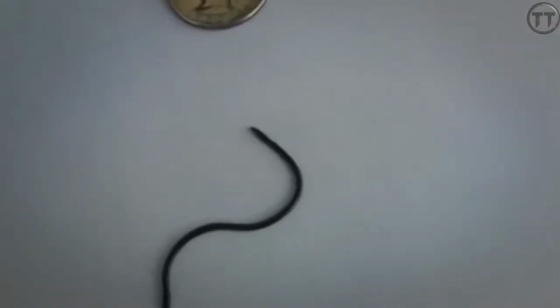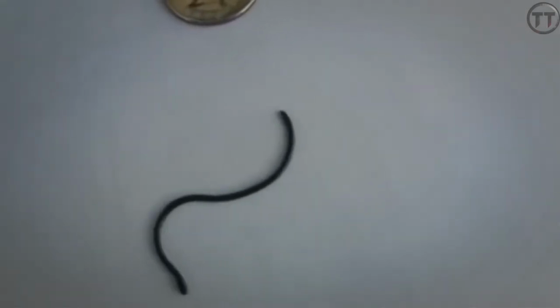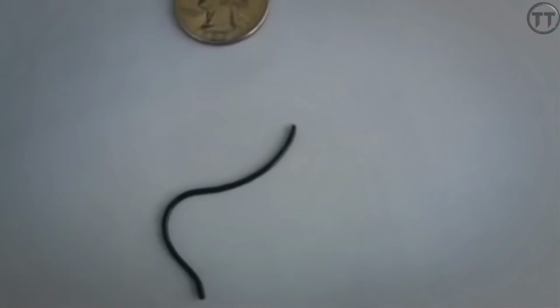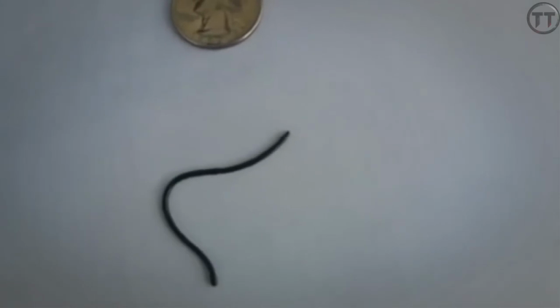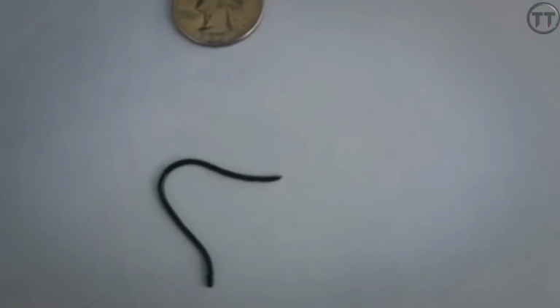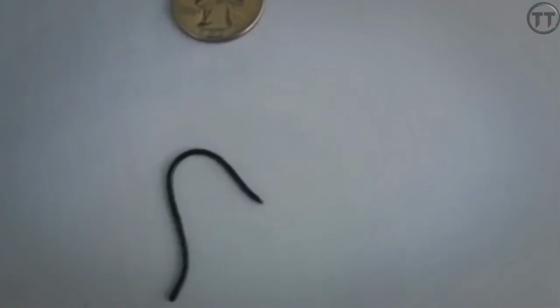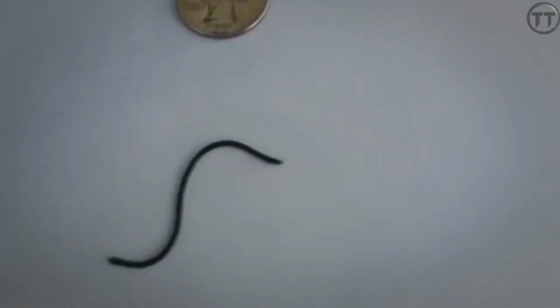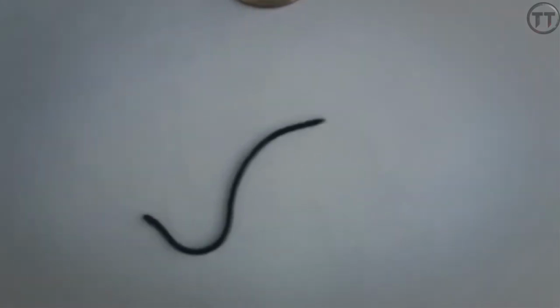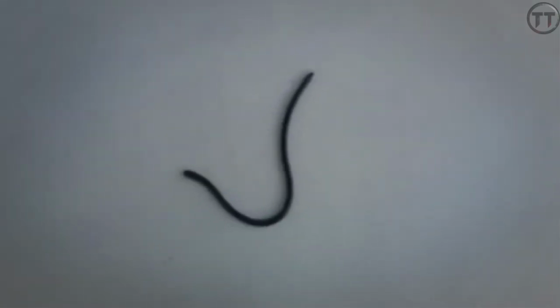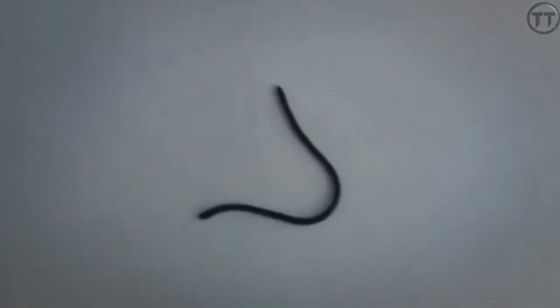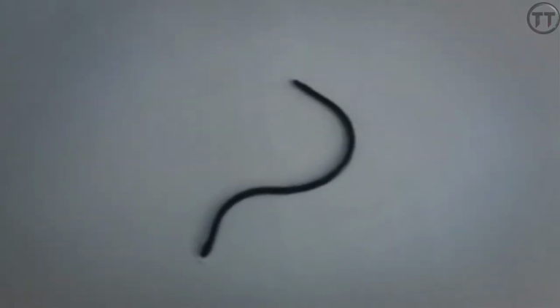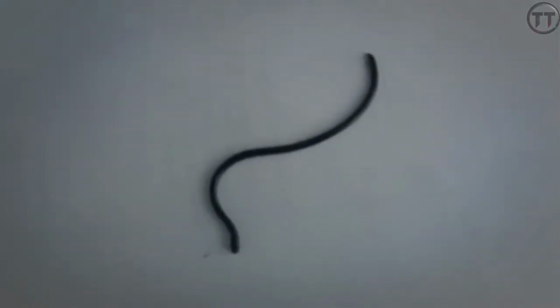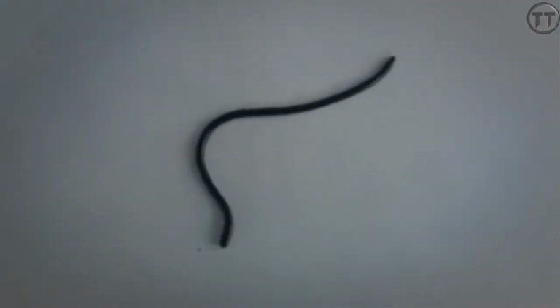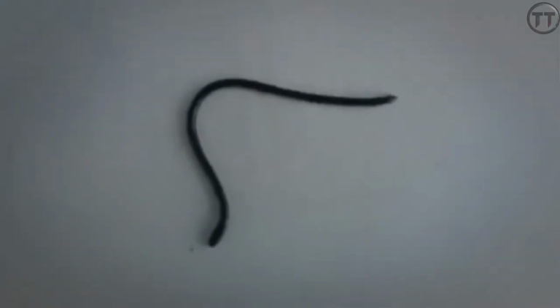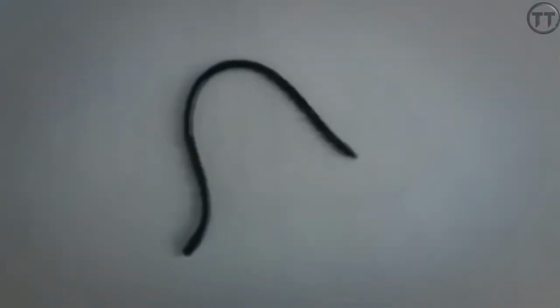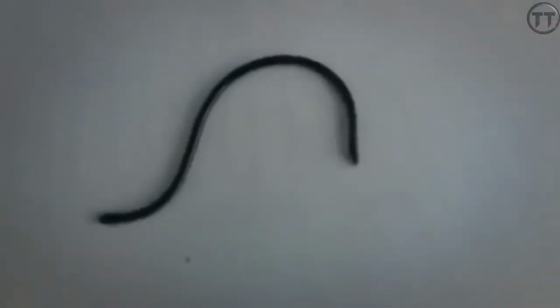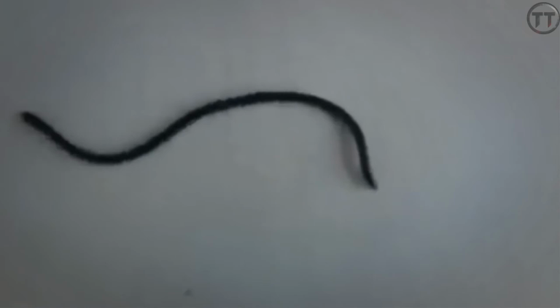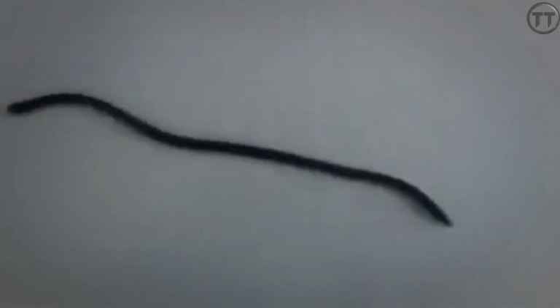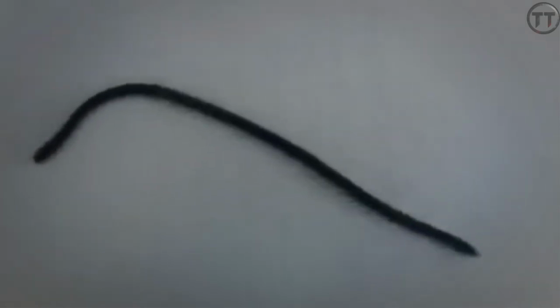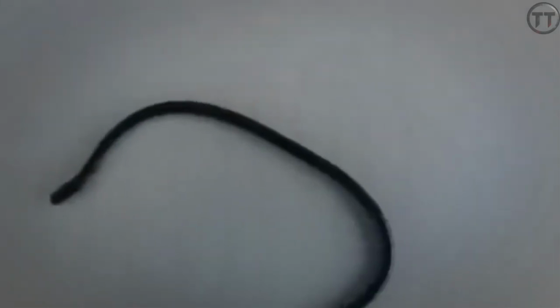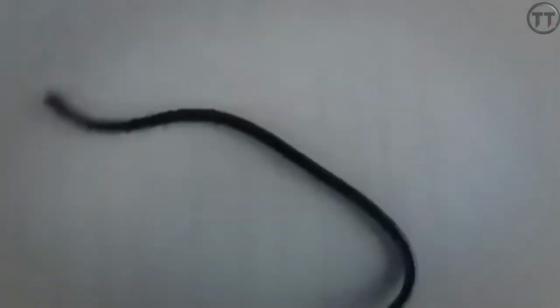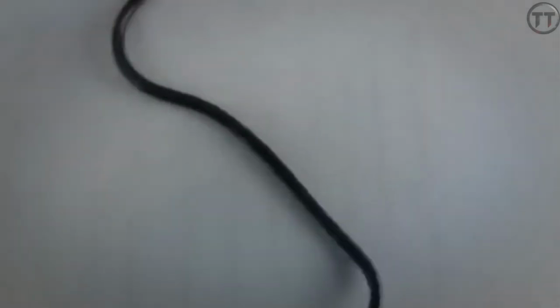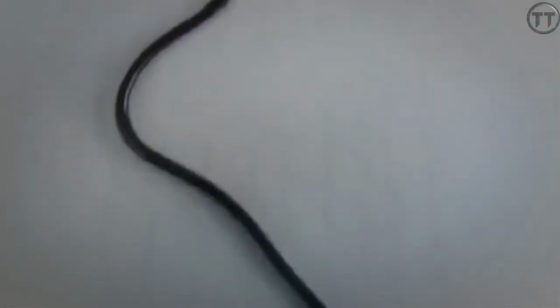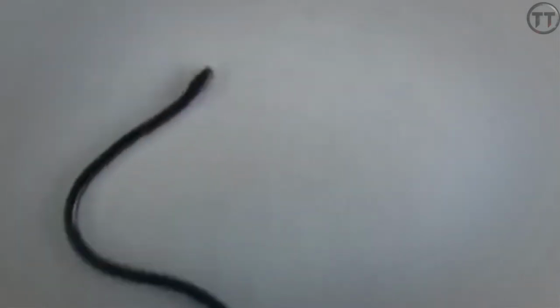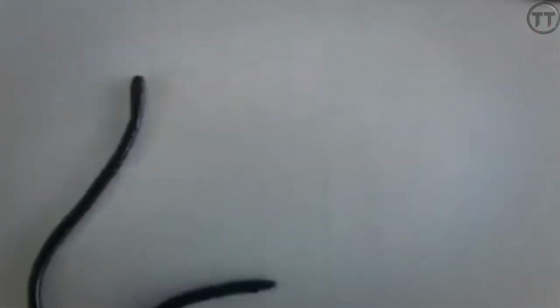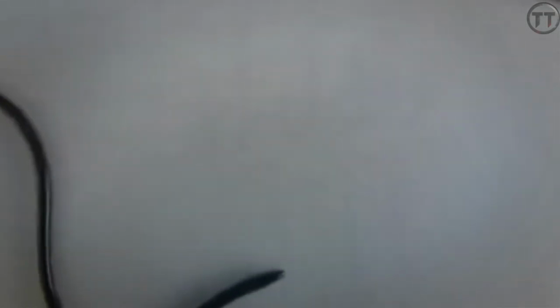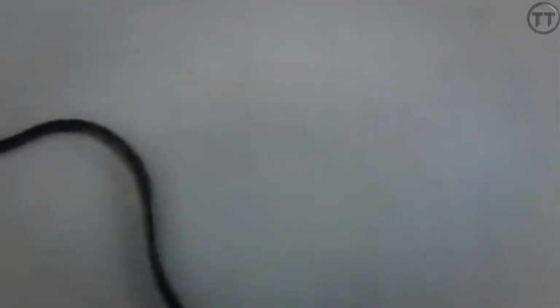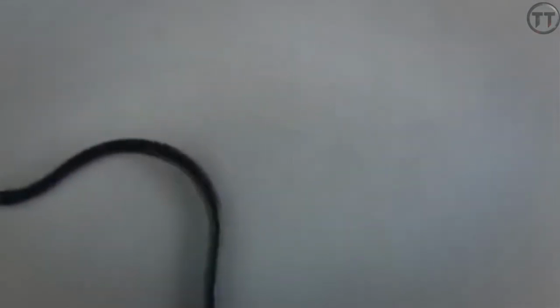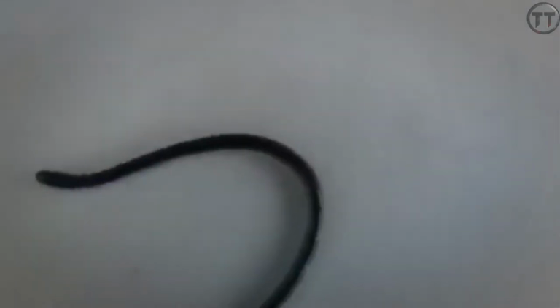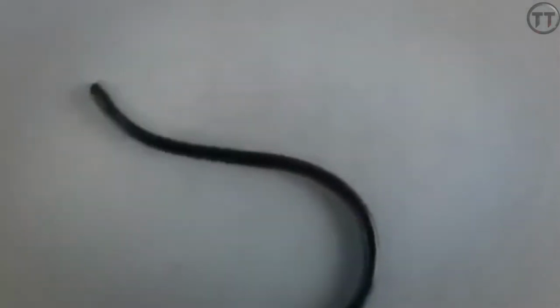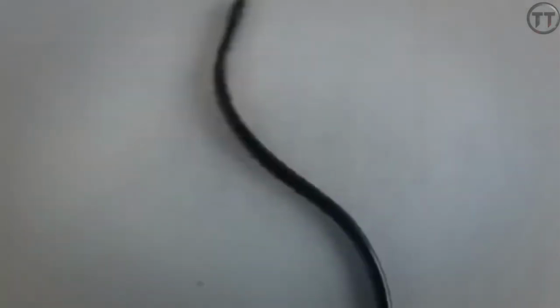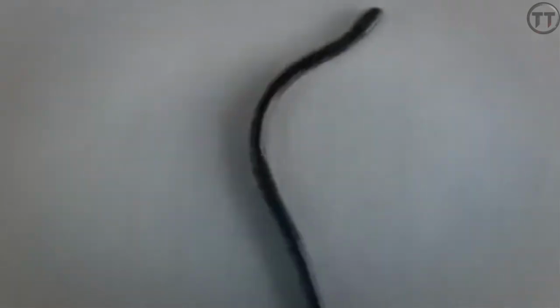It is a snake. It weighs around 60 to 600 grams. If you eat these, you will eat them.